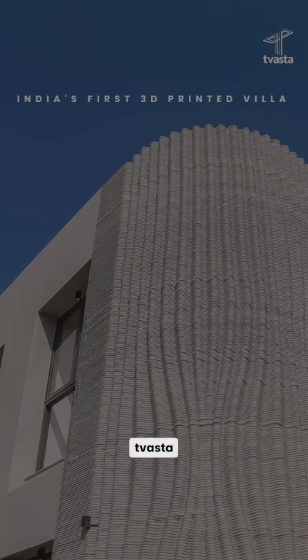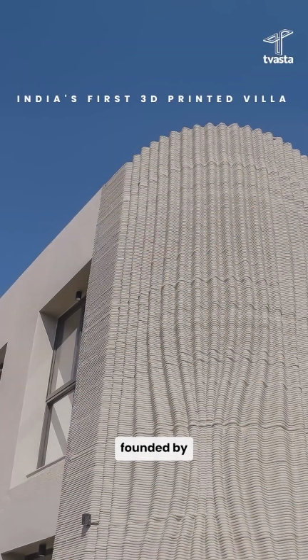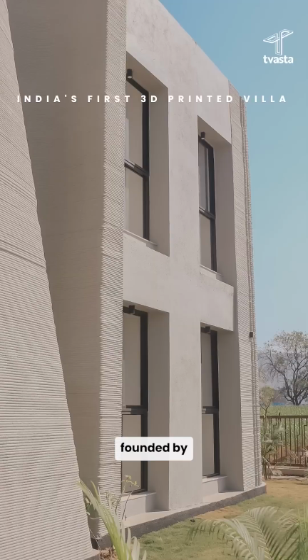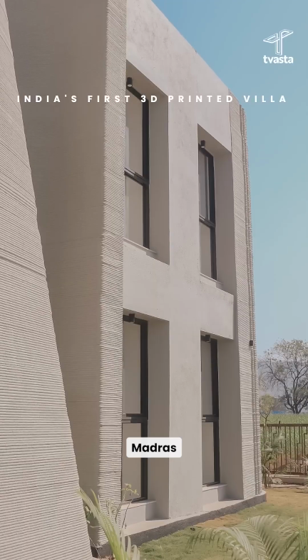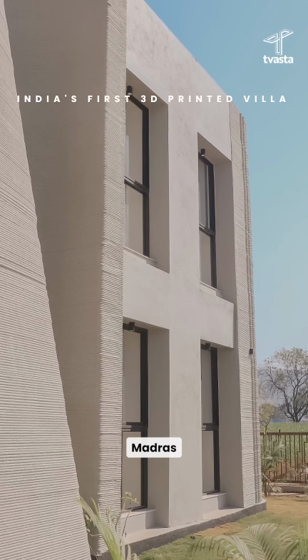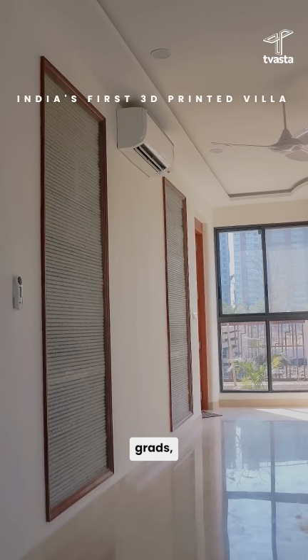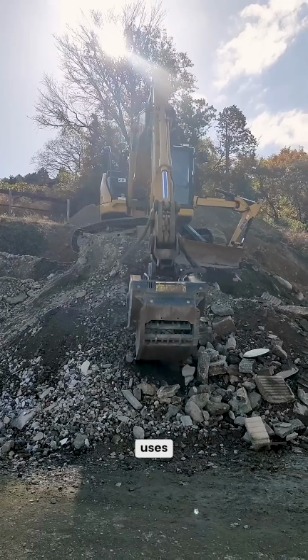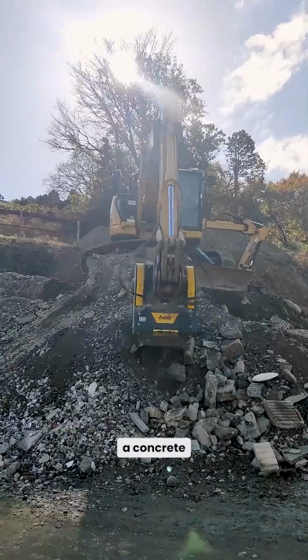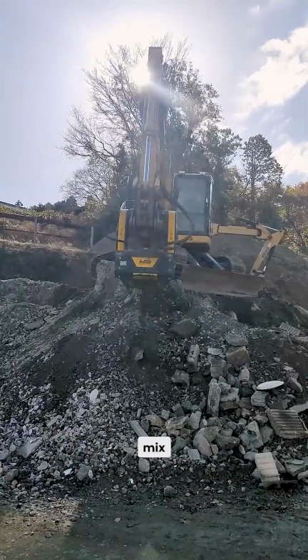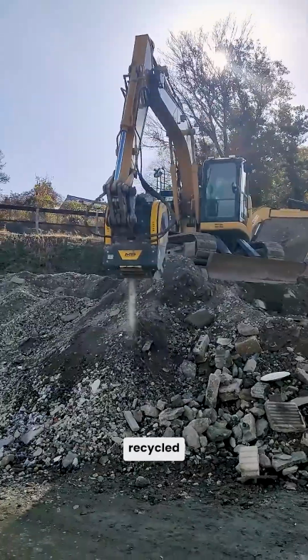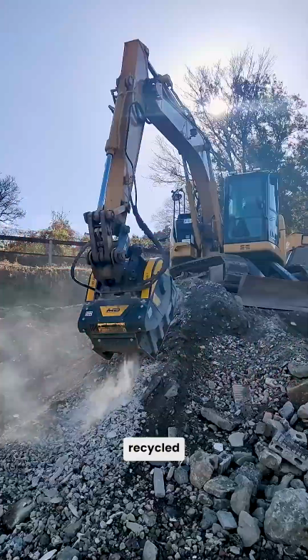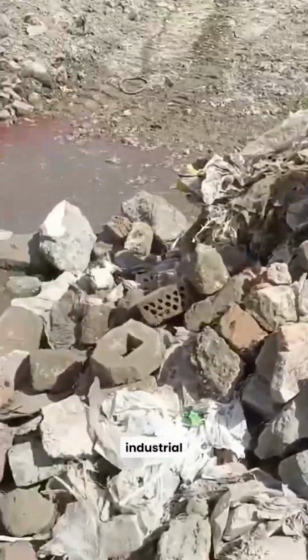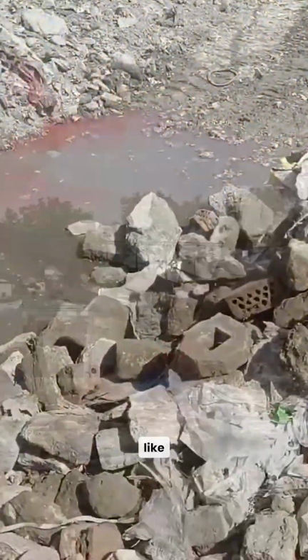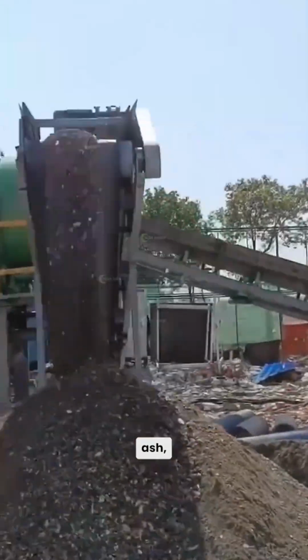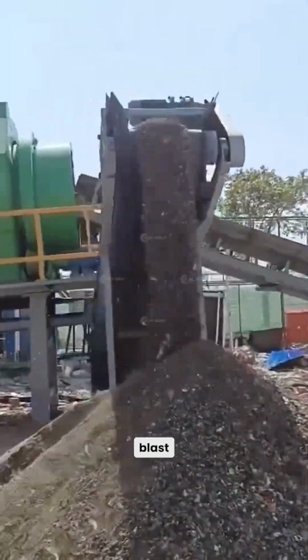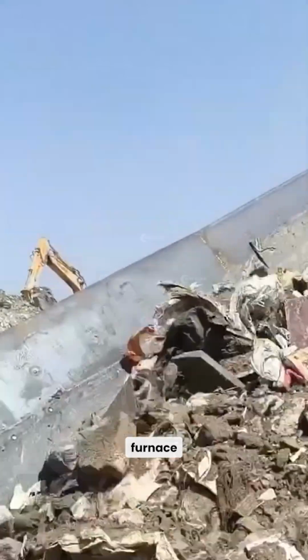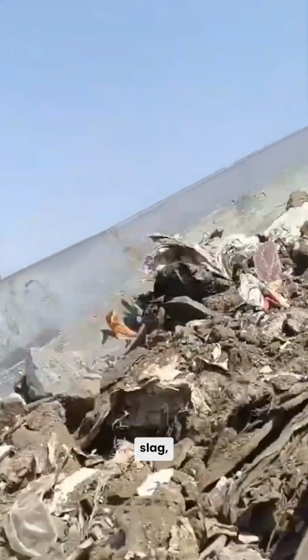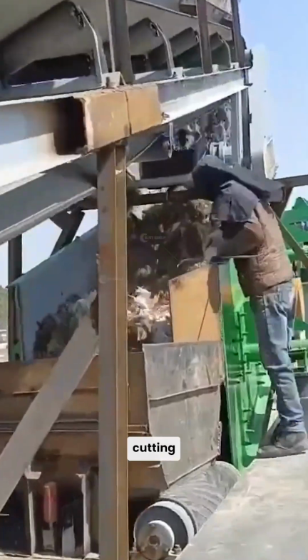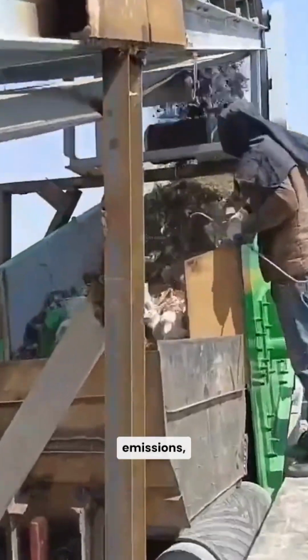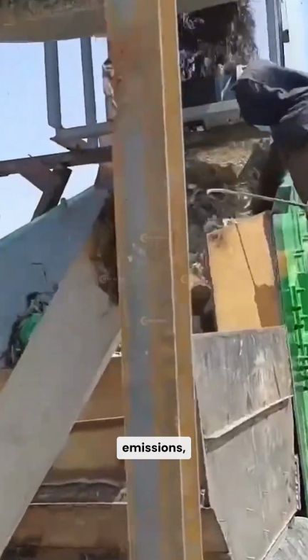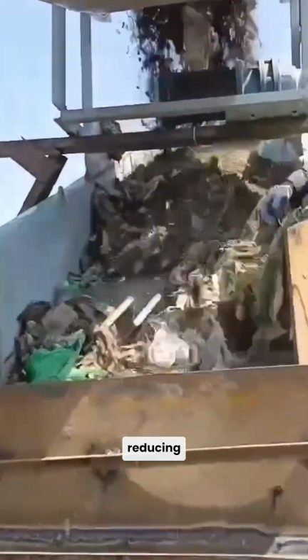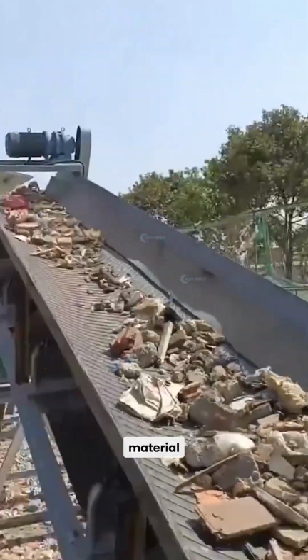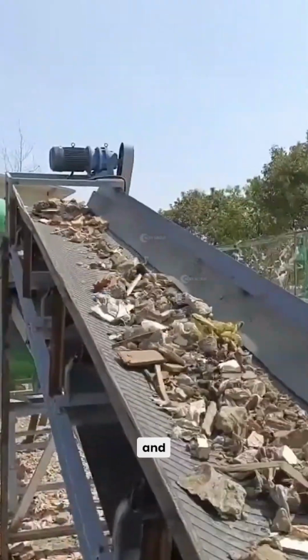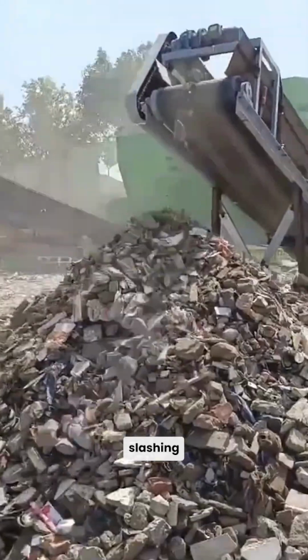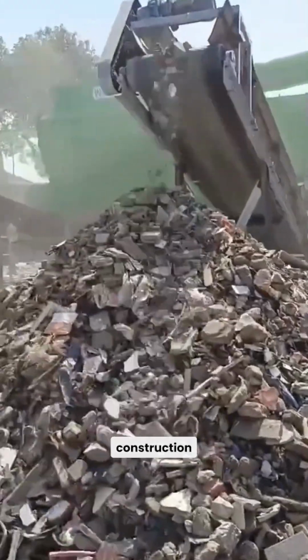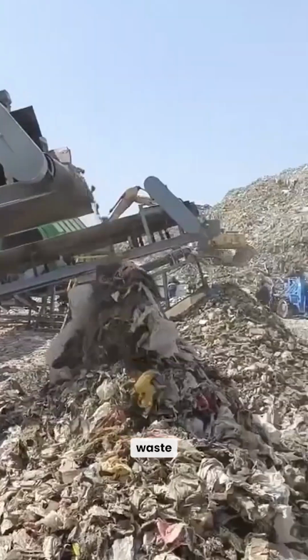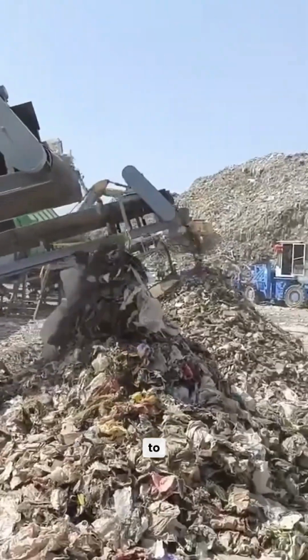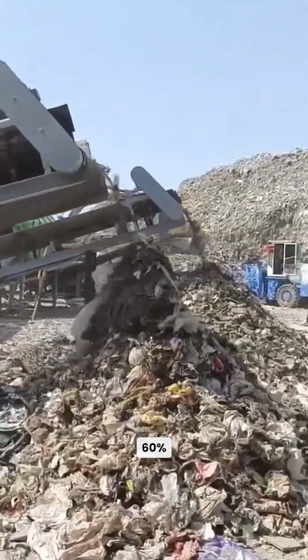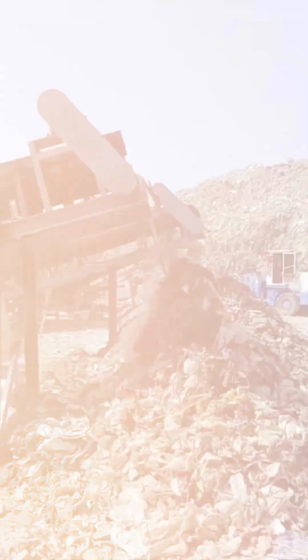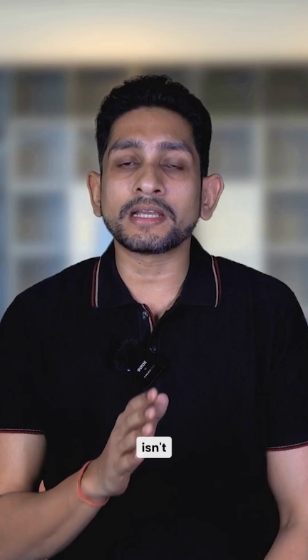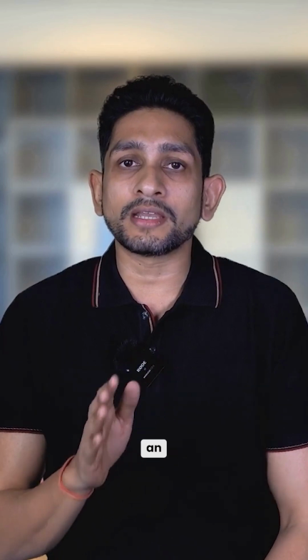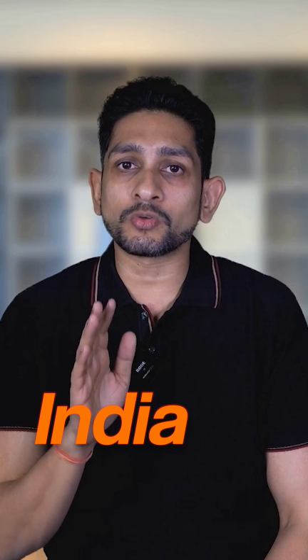Twastha, founded by IIT Madras grads, uses a concrete mix with recycled industrial waste like fly ash and blast furnace slag, cutting carbon emissions, reducing material use, and slashing construction waste by up to 60%. This isn't just an India story.